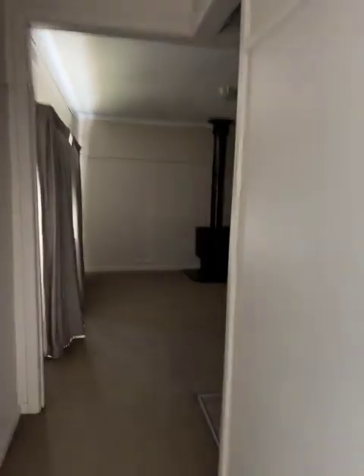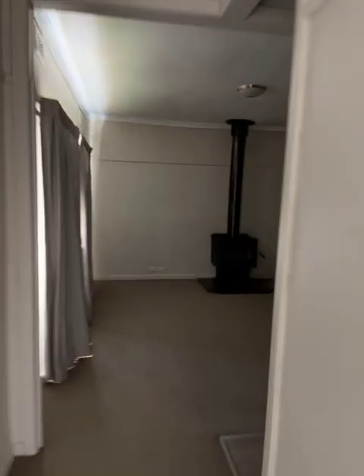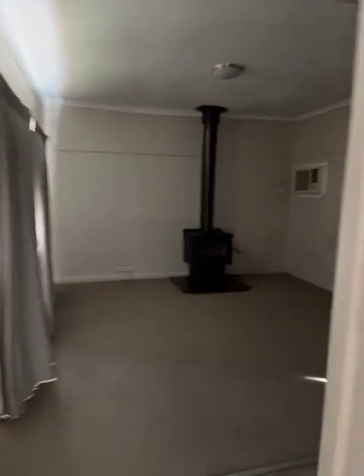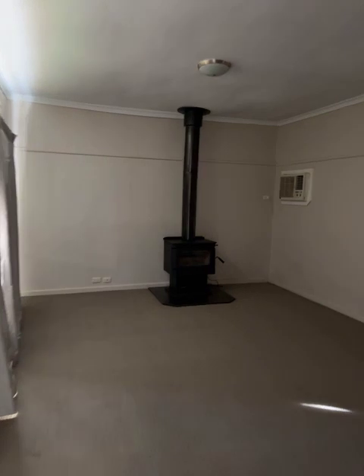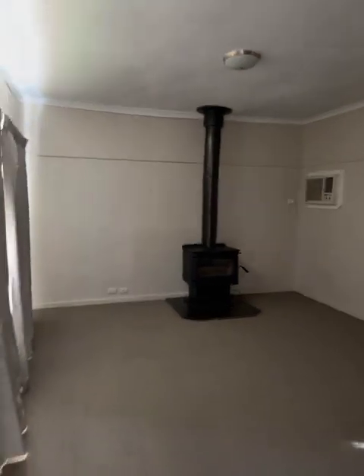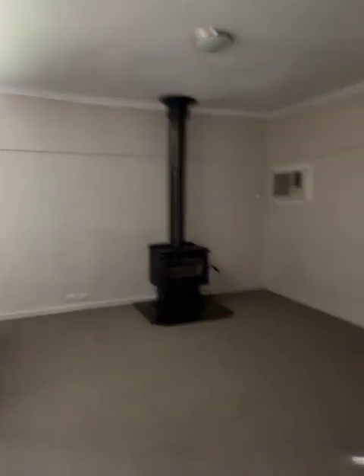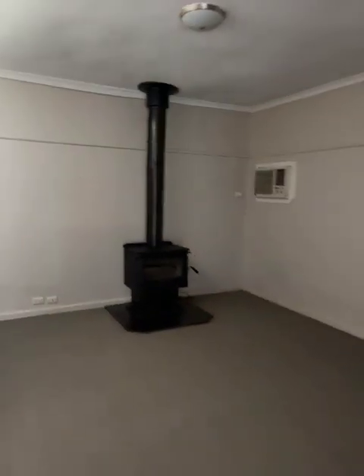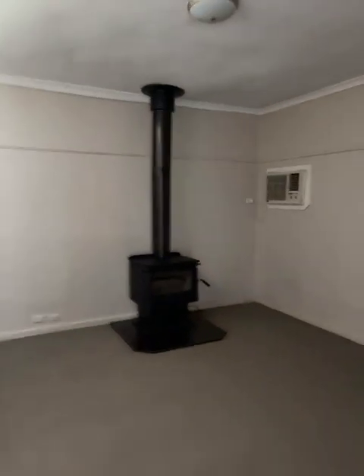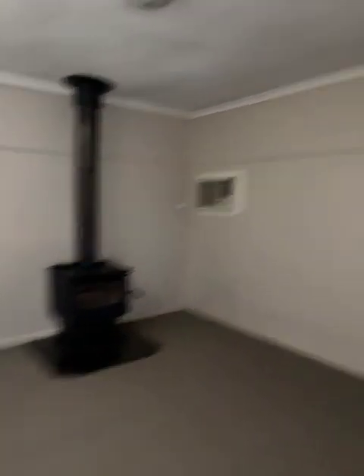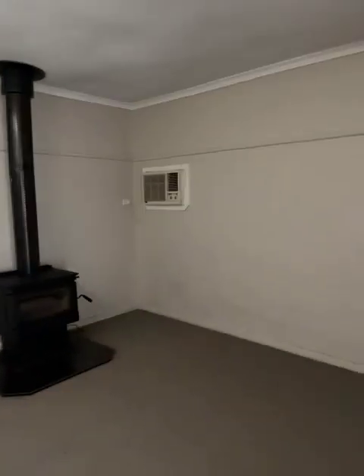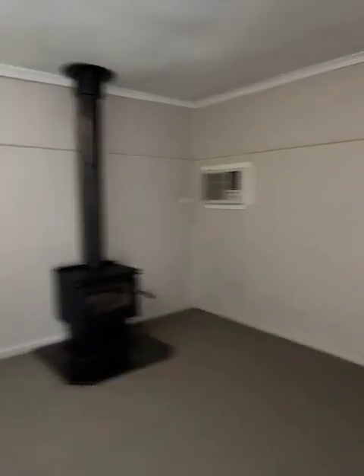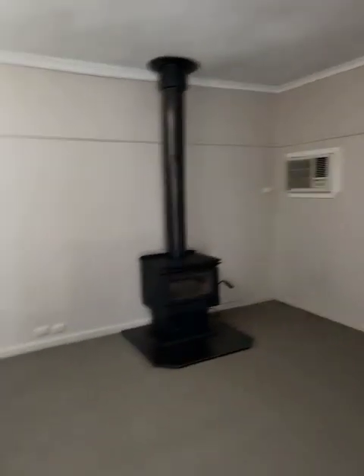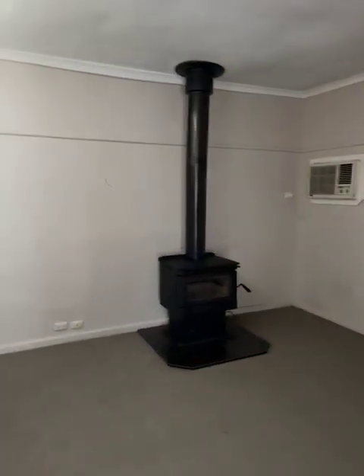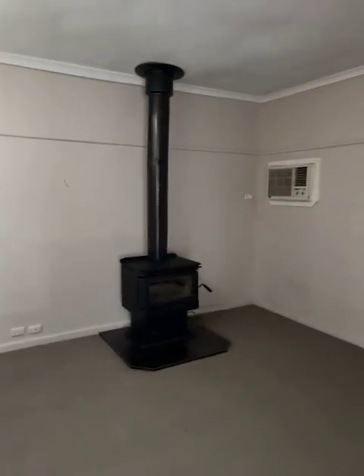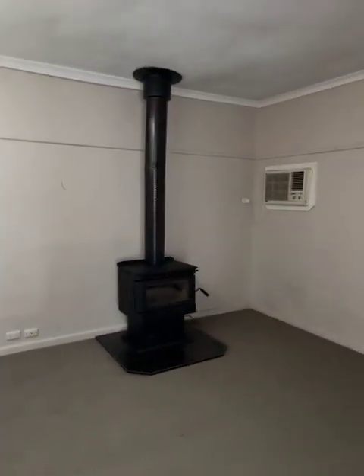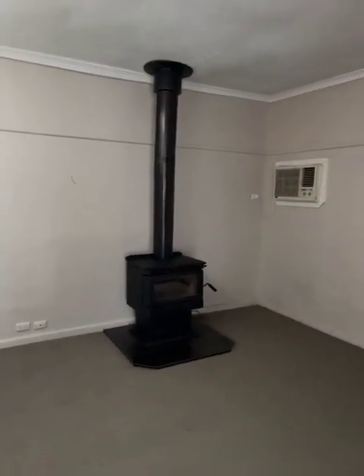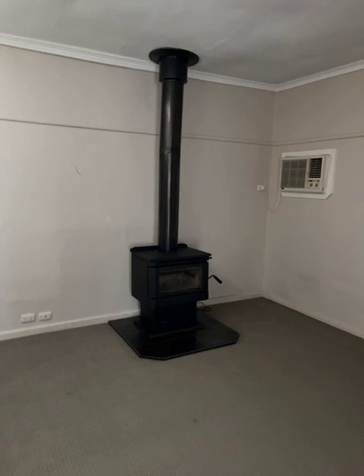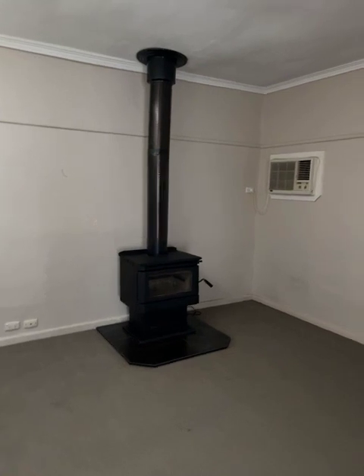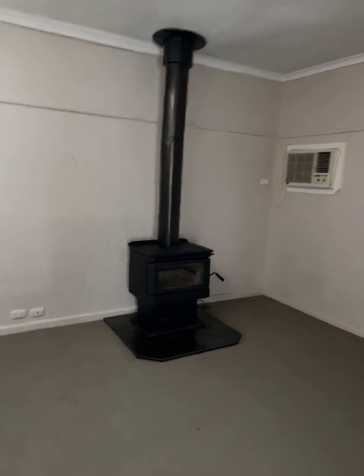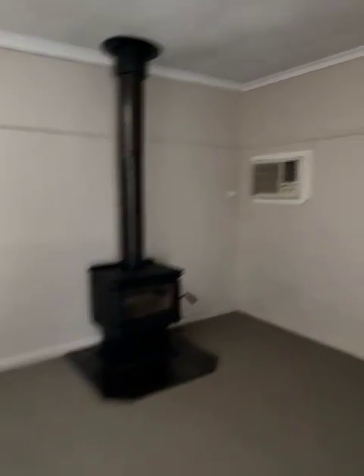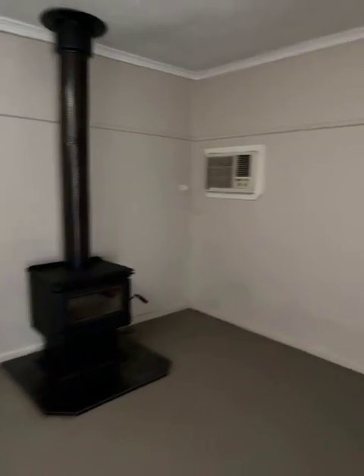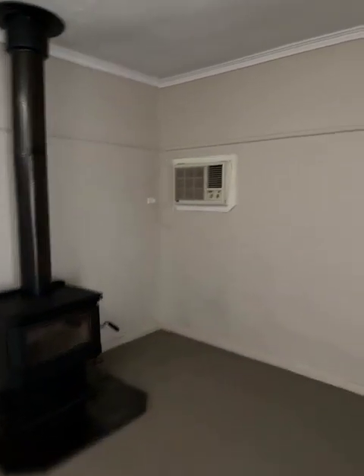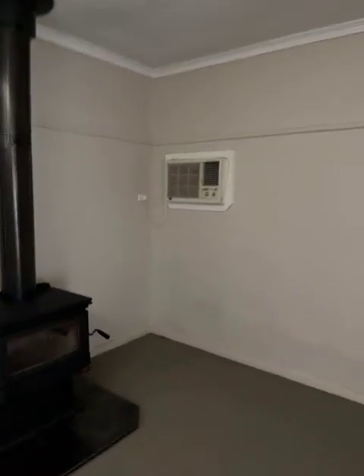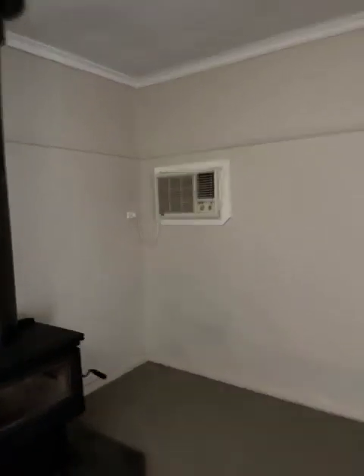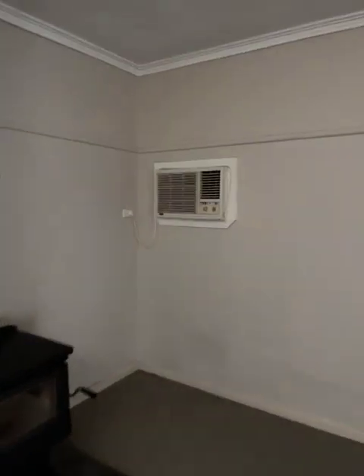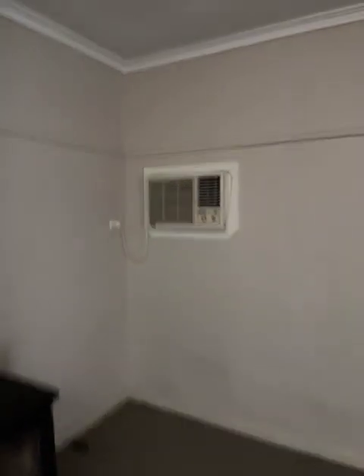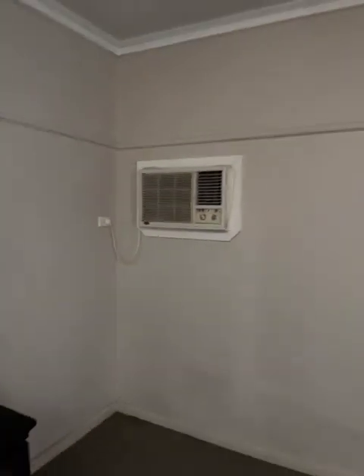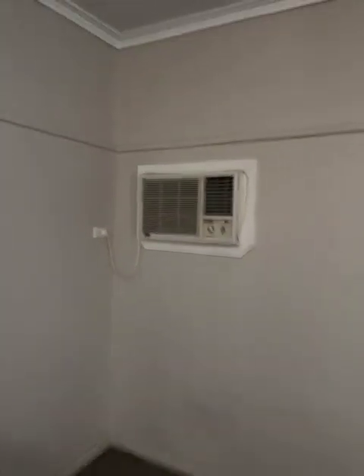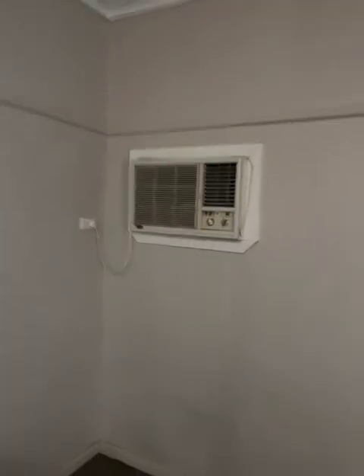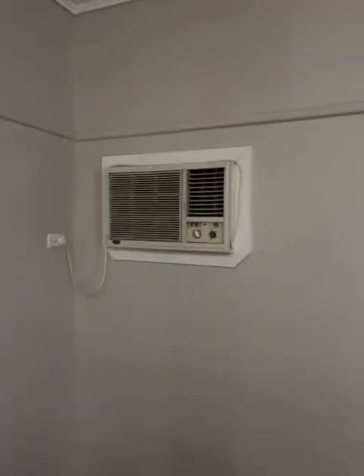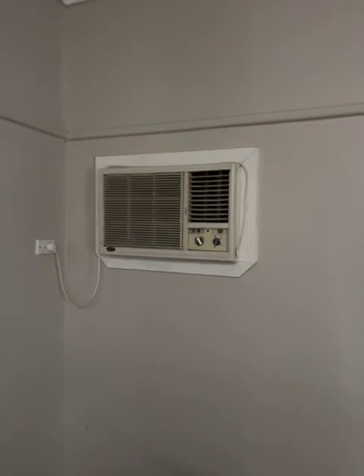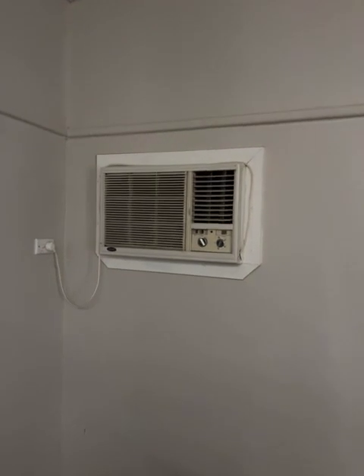Sorry it's going to get a little bit dark — it's just the time of night. We've got a freestanding wood heater and a refrigerated air conditioner on the wall.